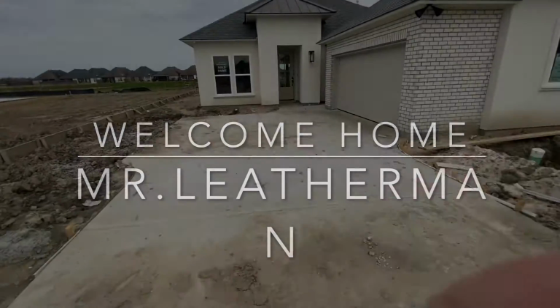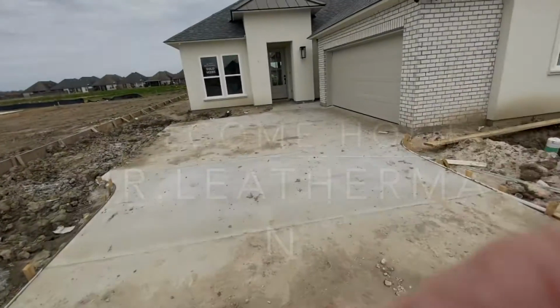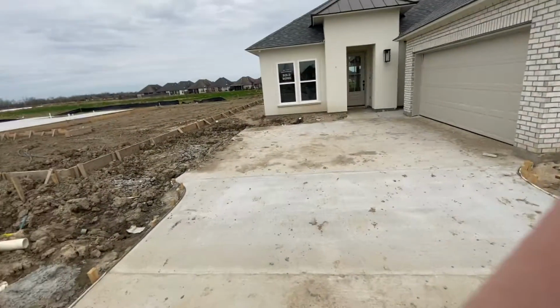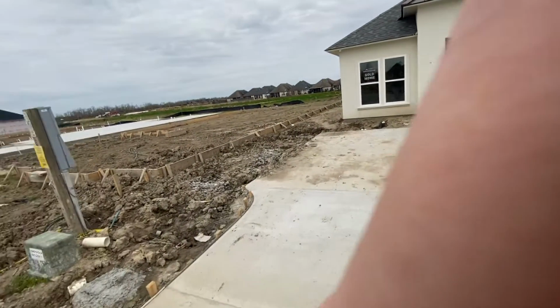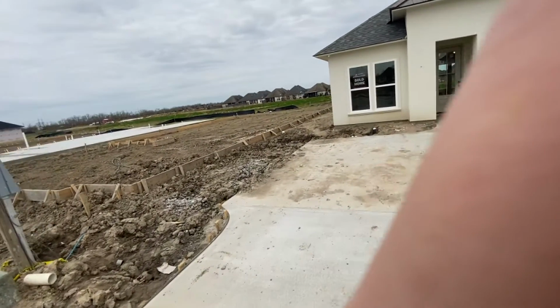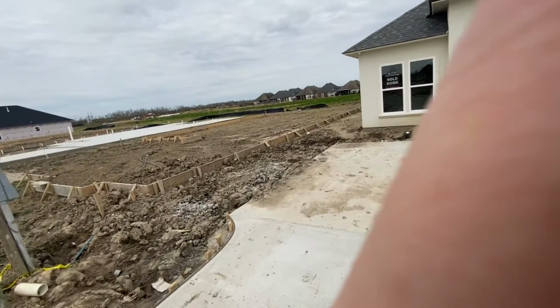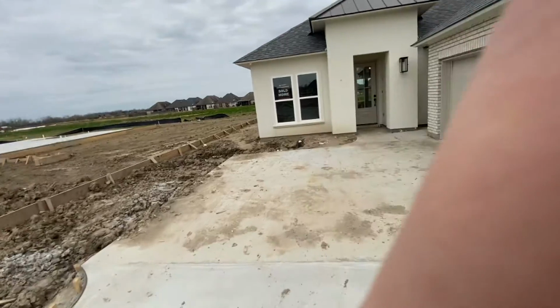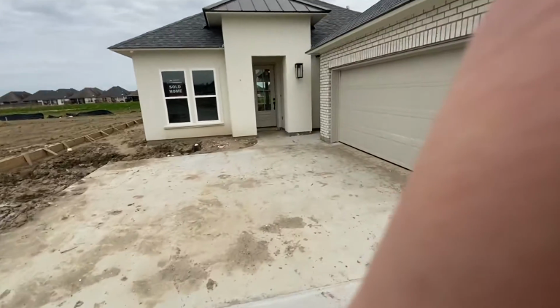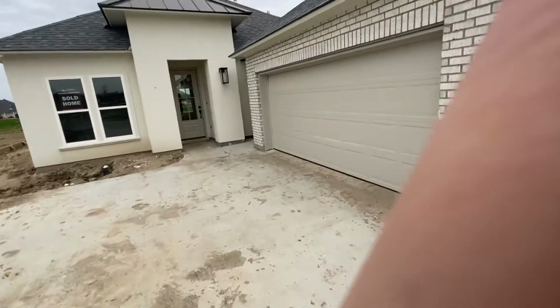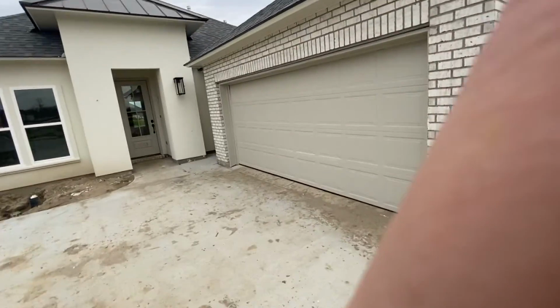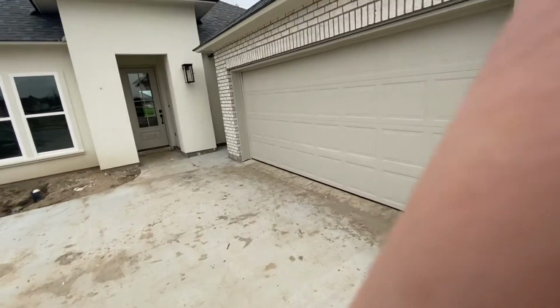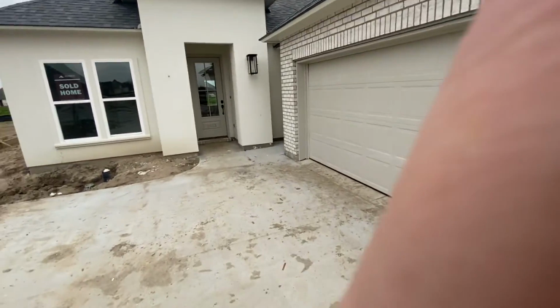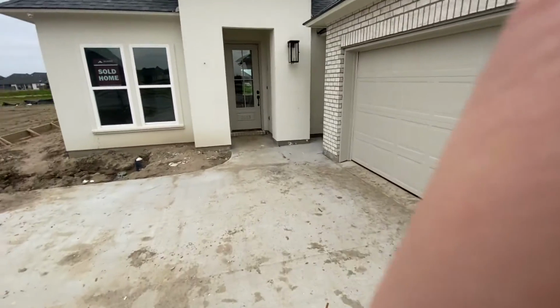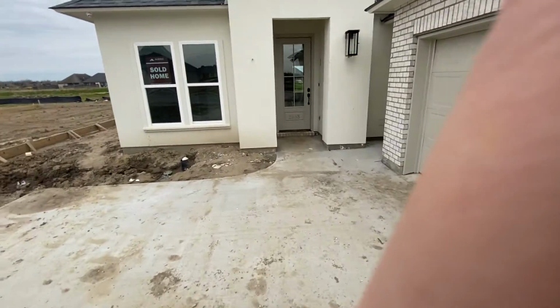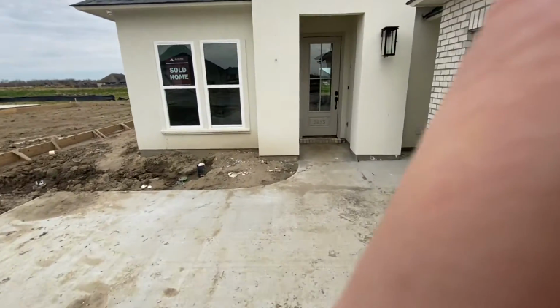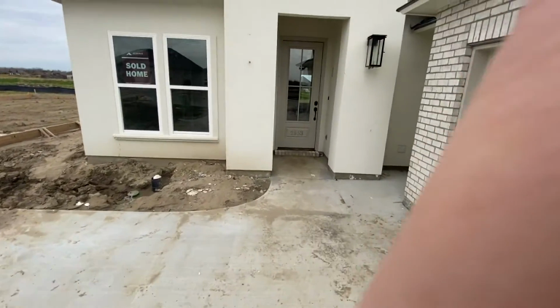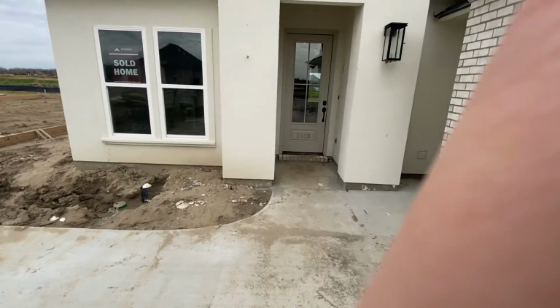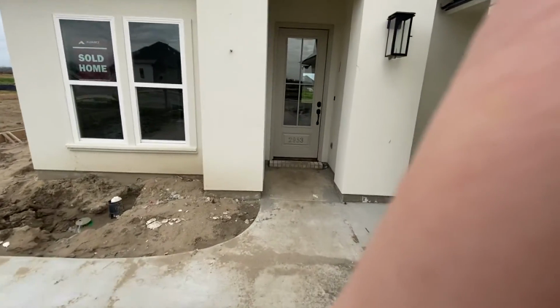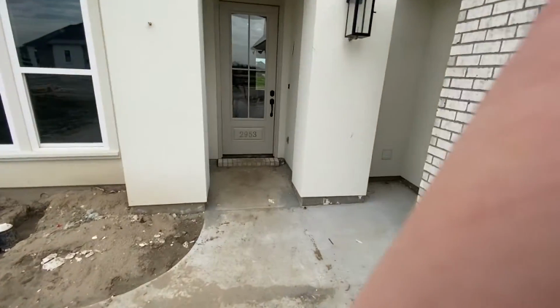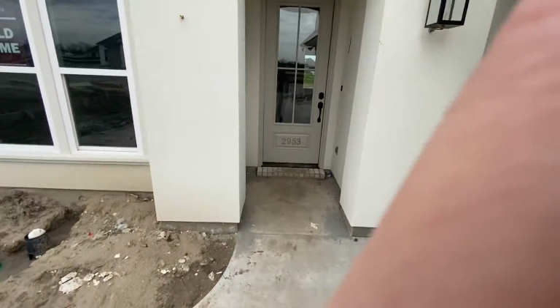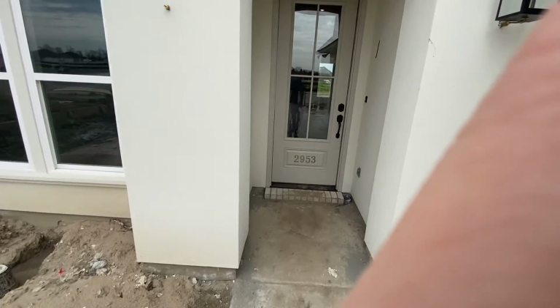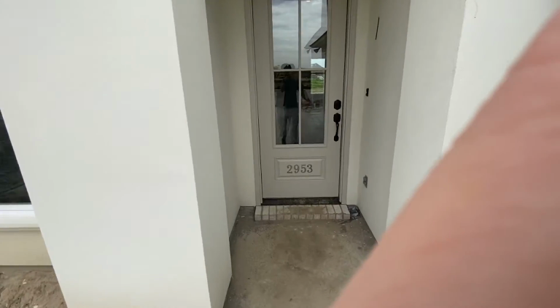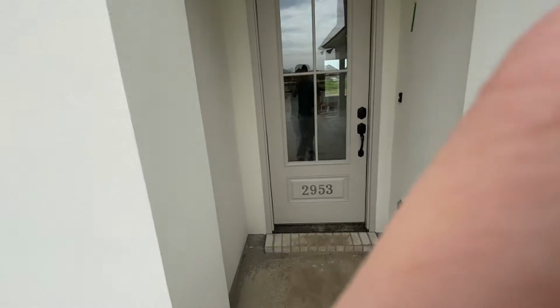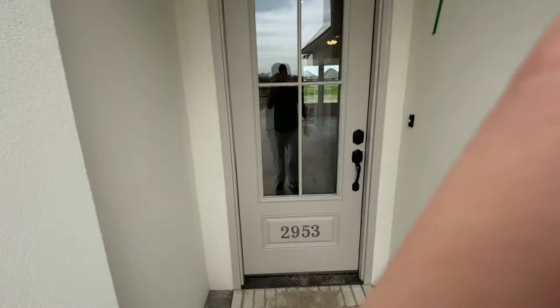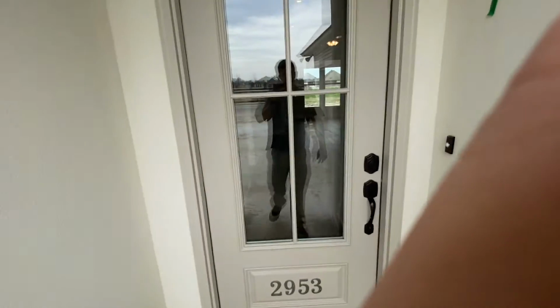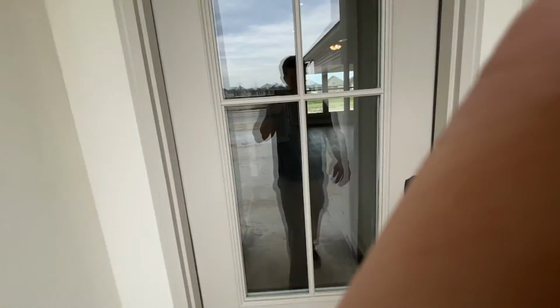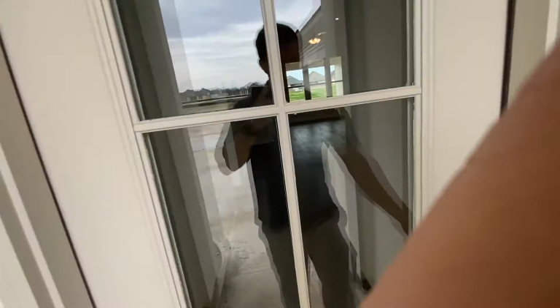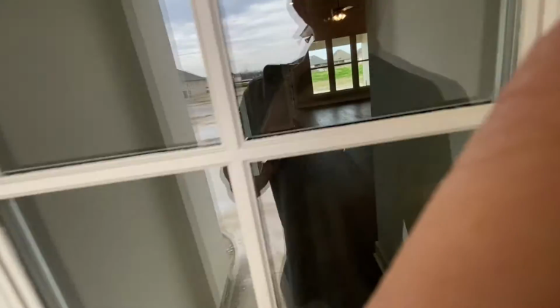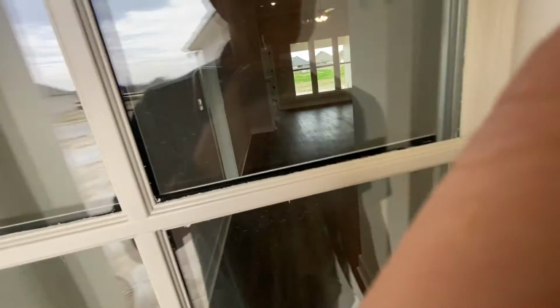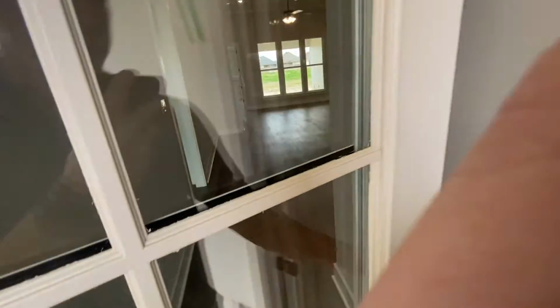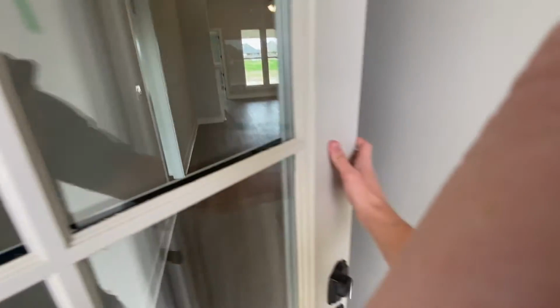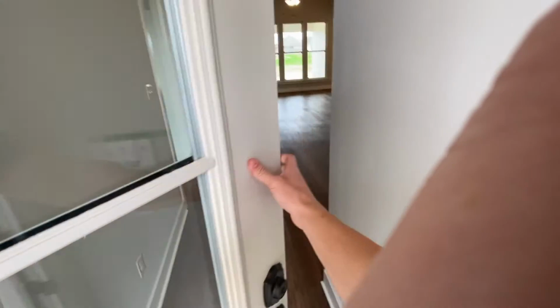Welcome home, Mr. Leatherman. Landscape will be done this week, and we'll be moving on. This will most likely be our last video, as you will be handed off to the project manager.